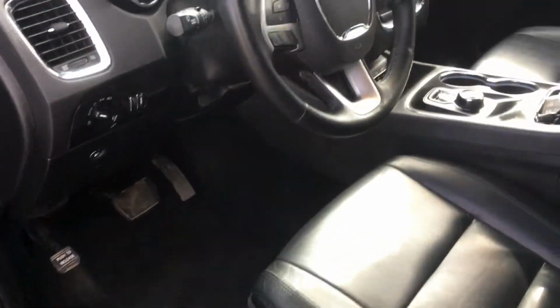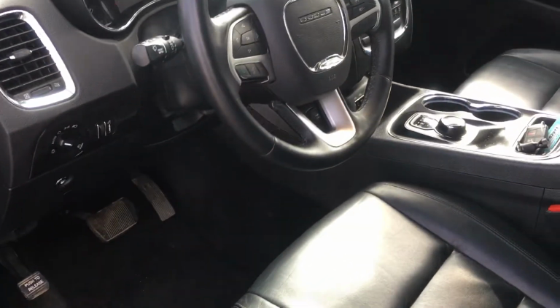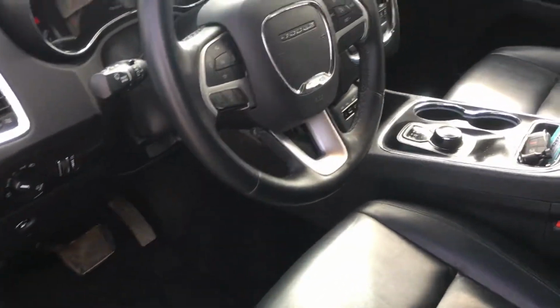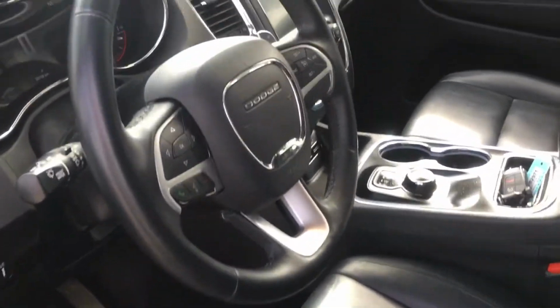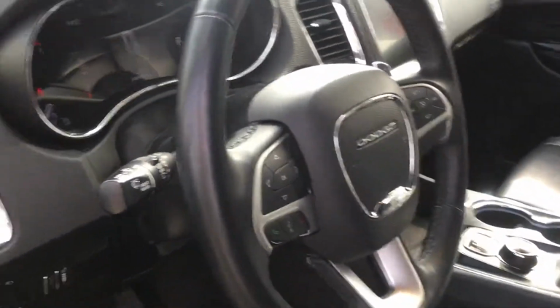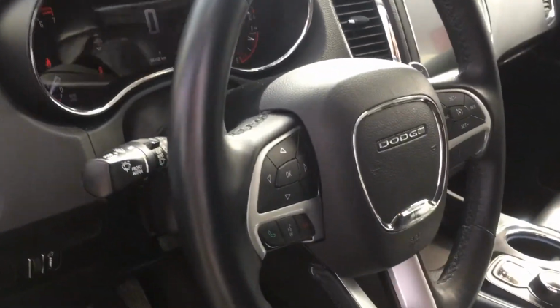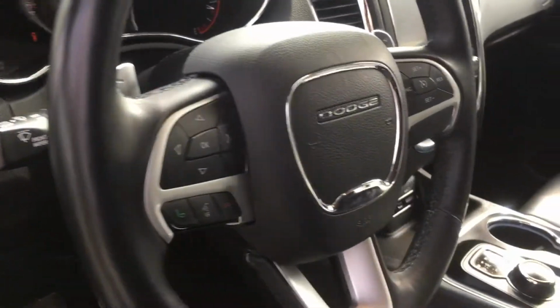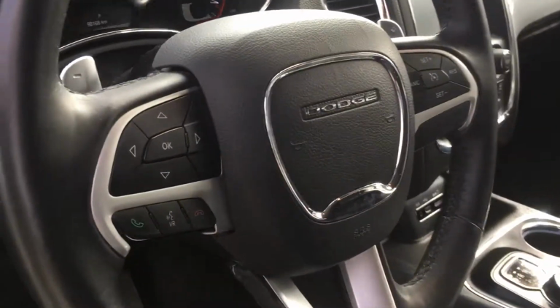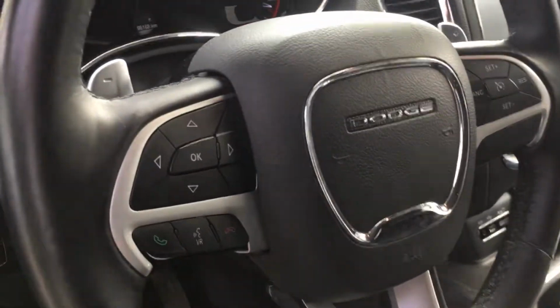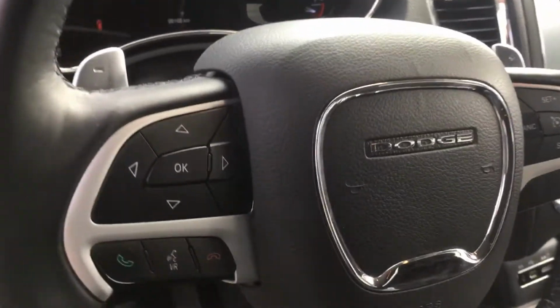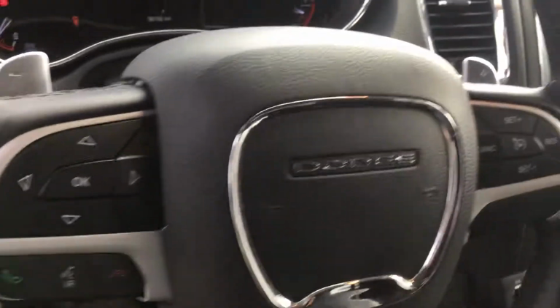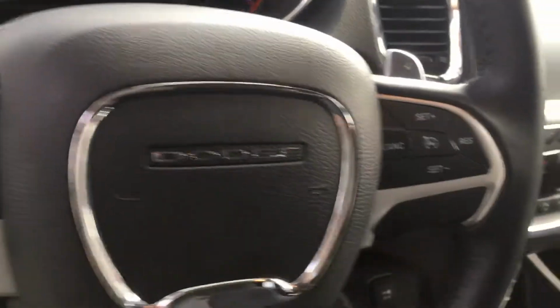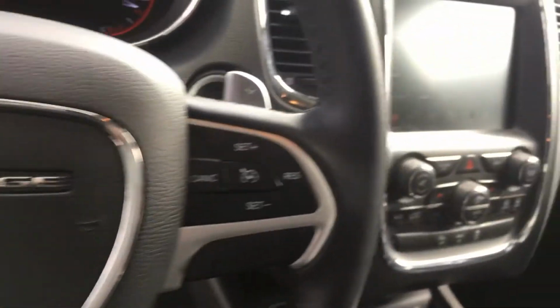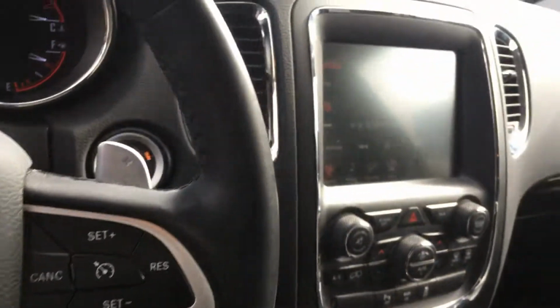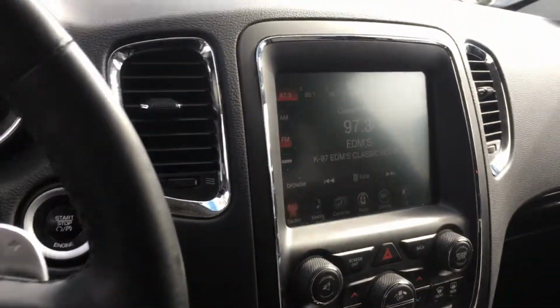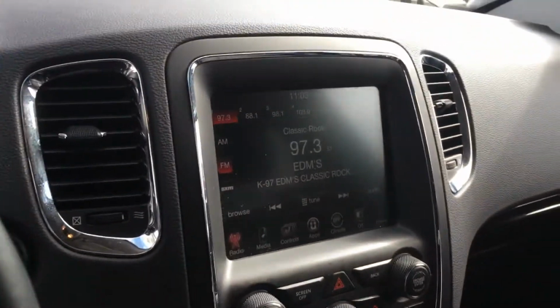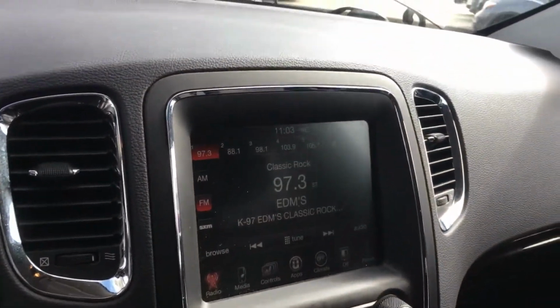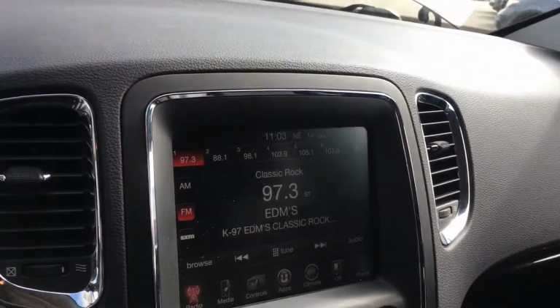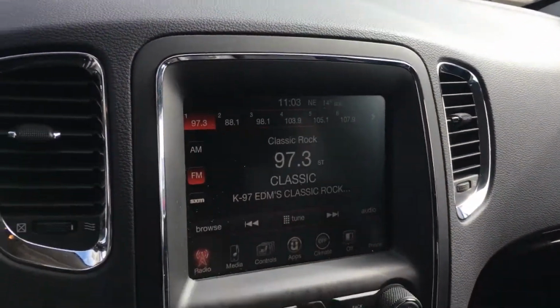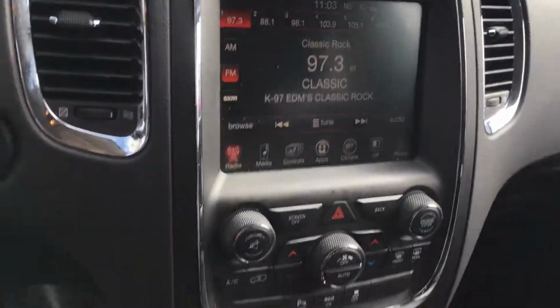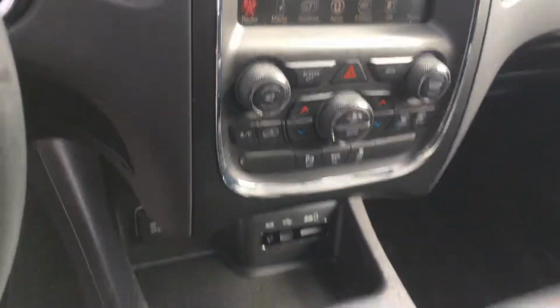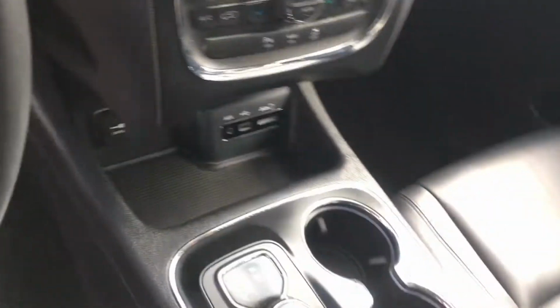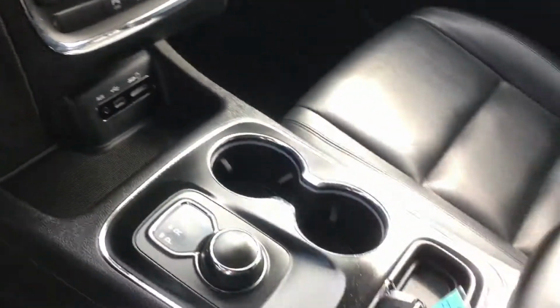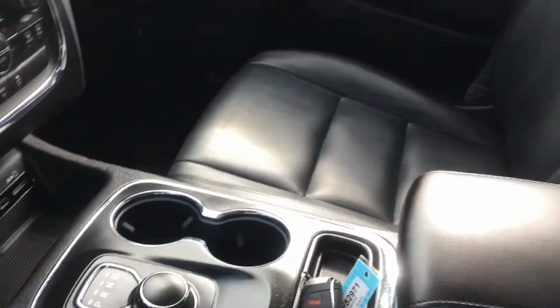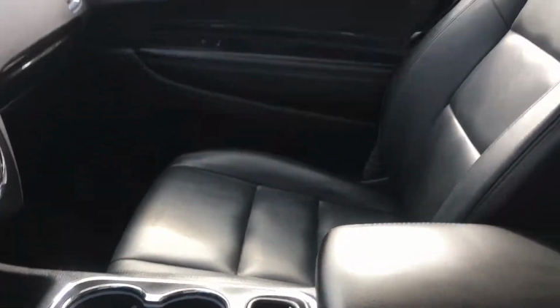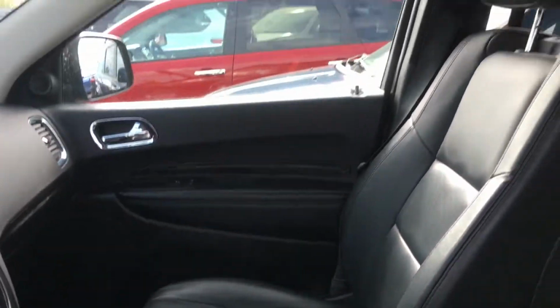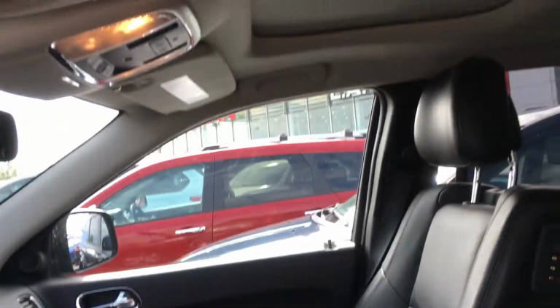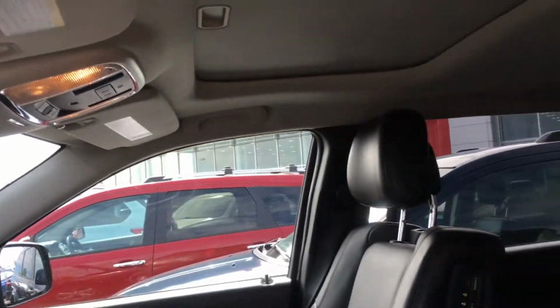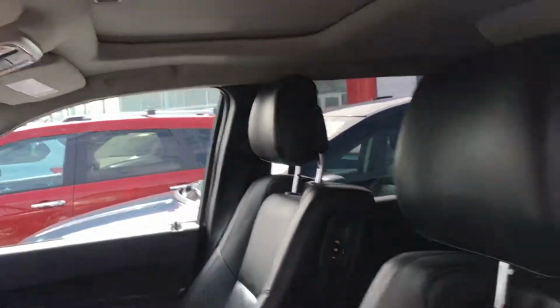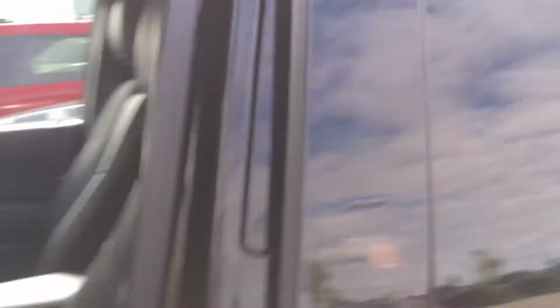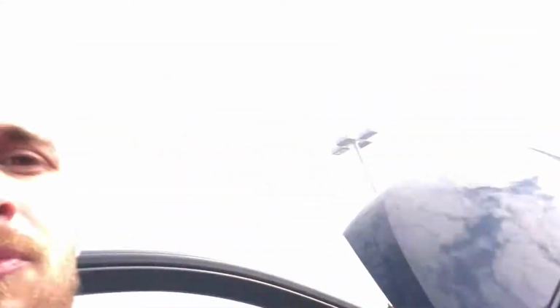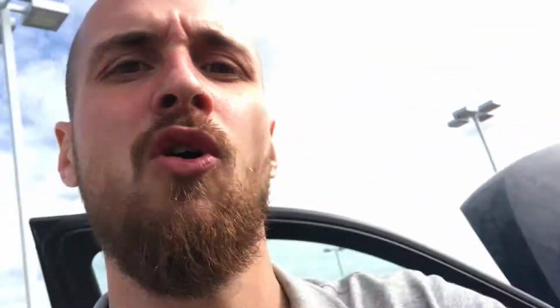Heated steering wheel, heated seats for those cold days that are going to be coming up. Bluetooth, big screen, backup camera, rear DVD players, sunroof, and so much more.